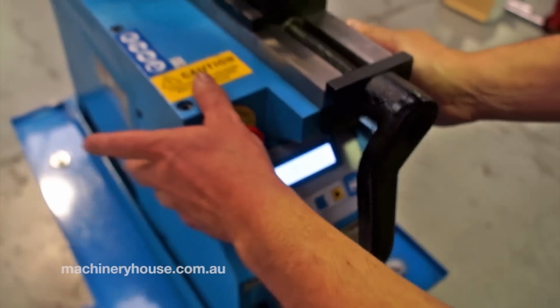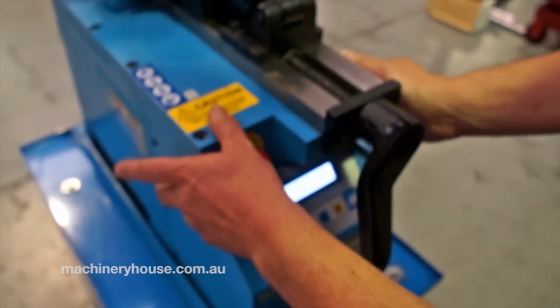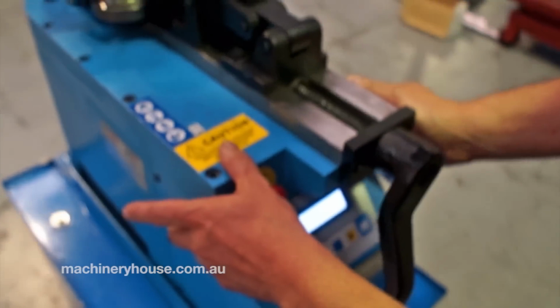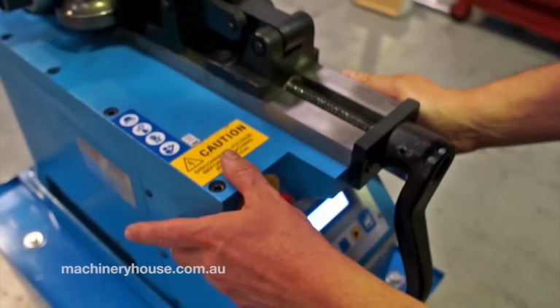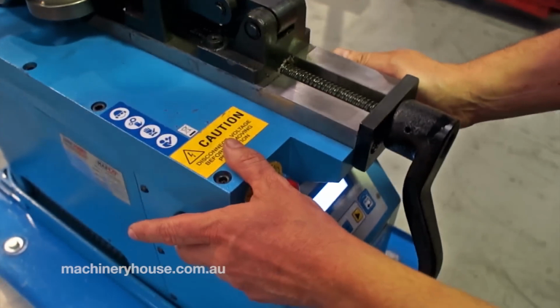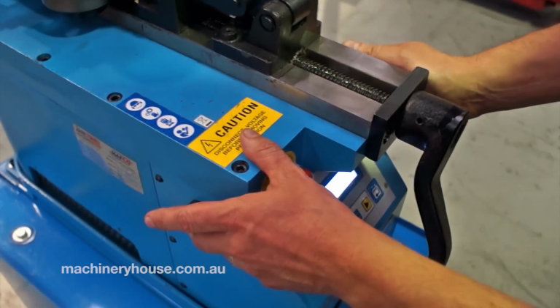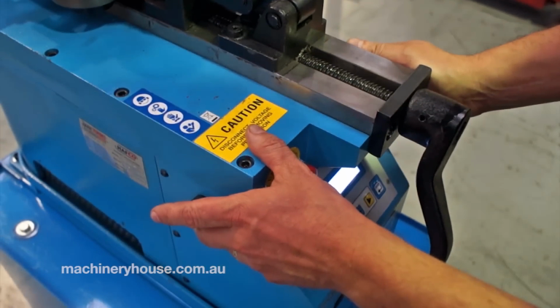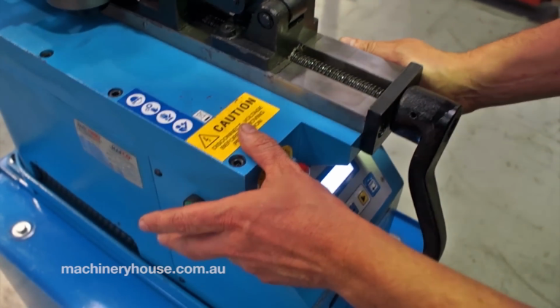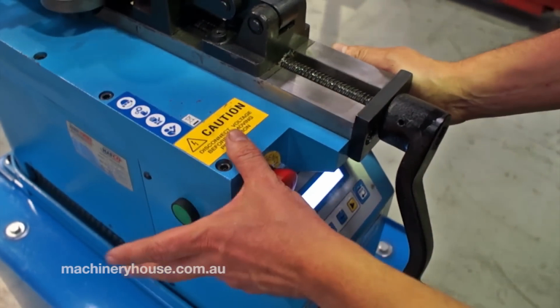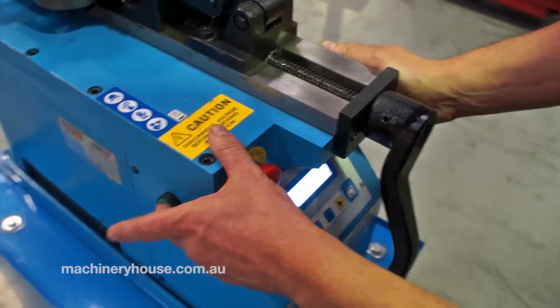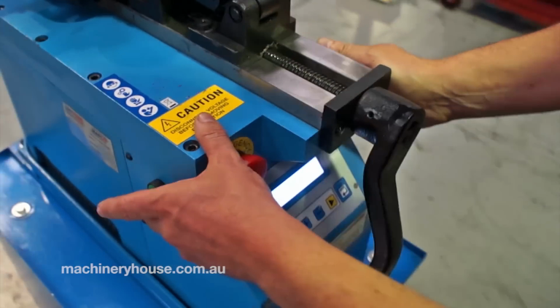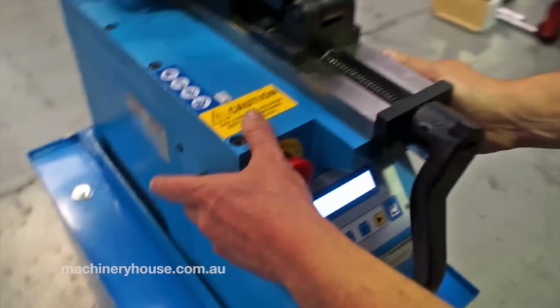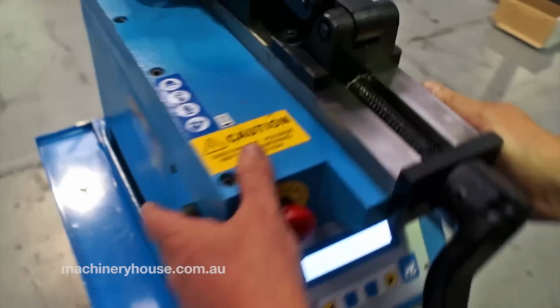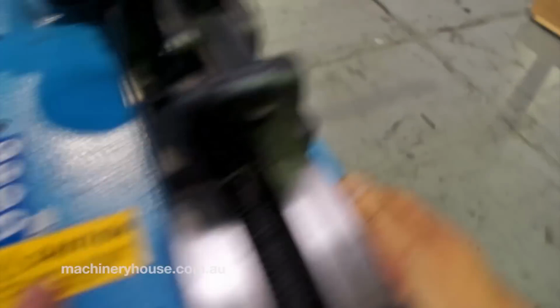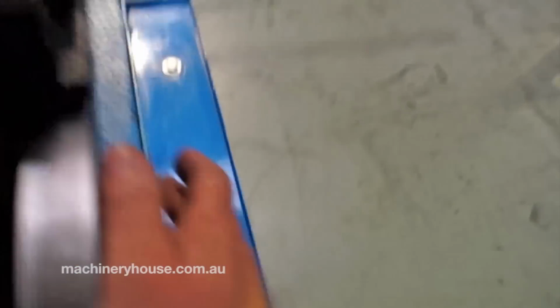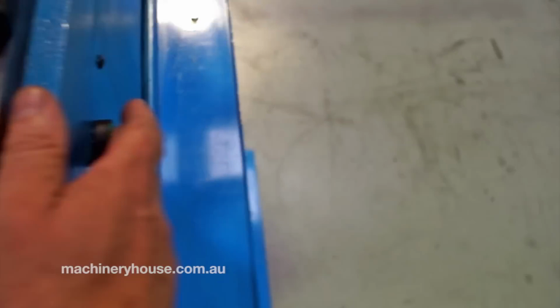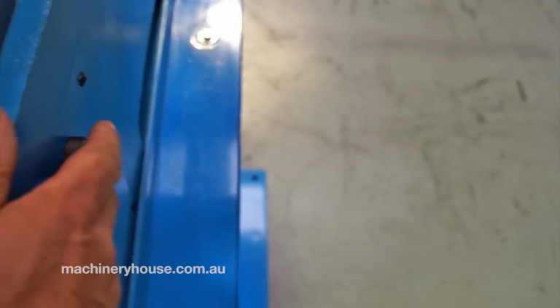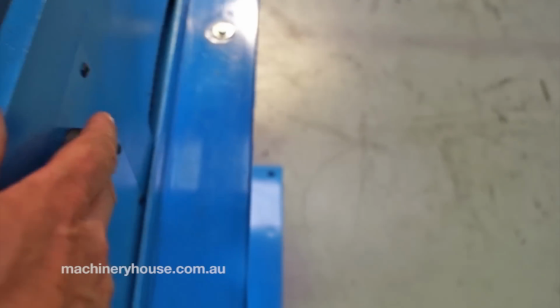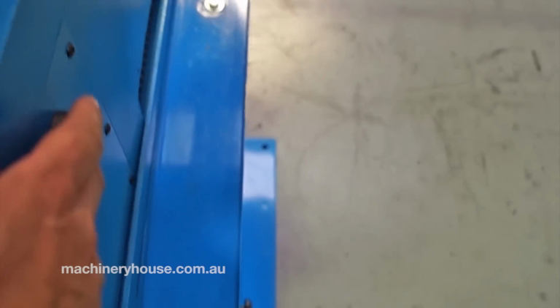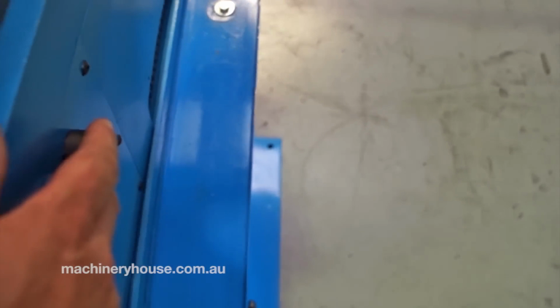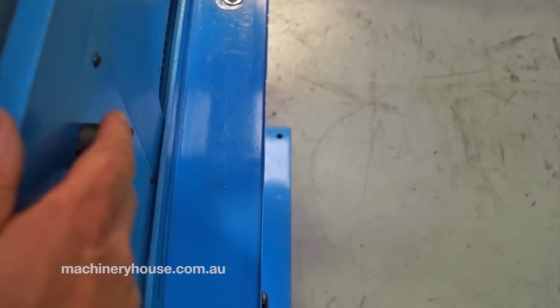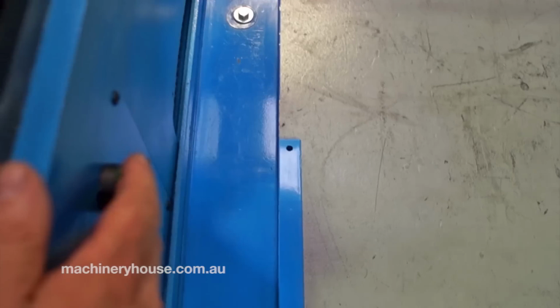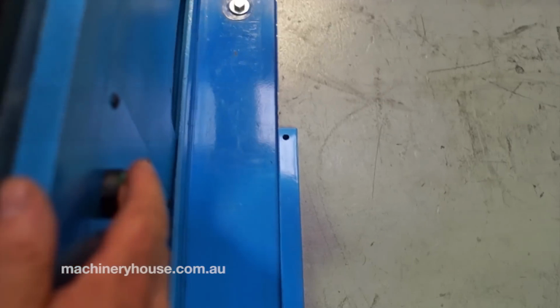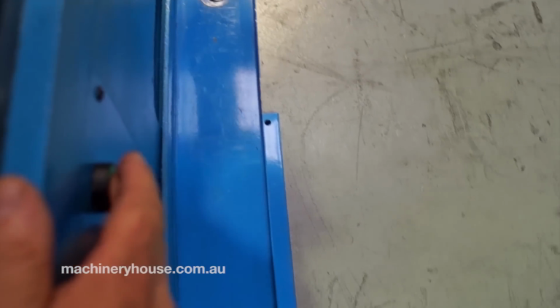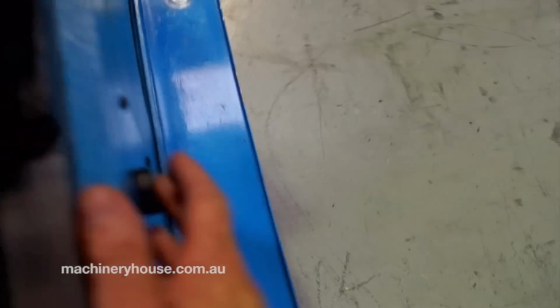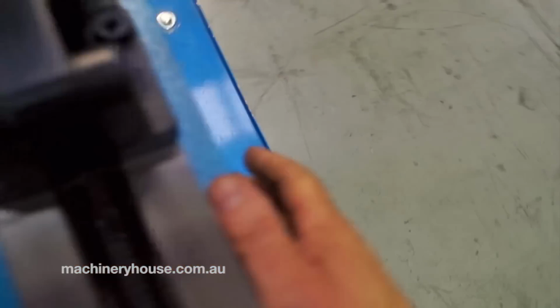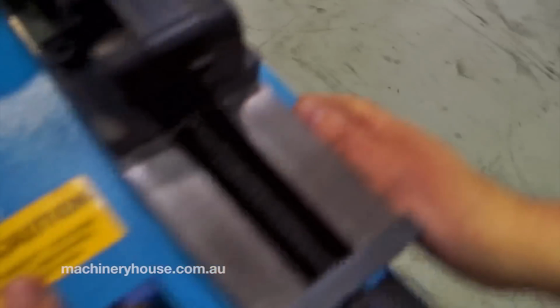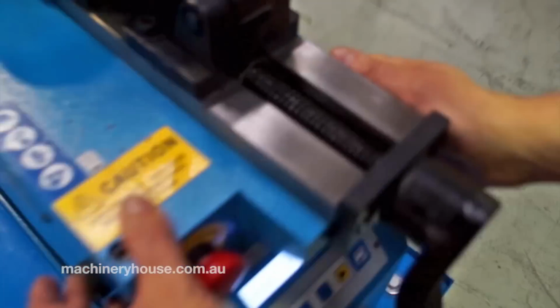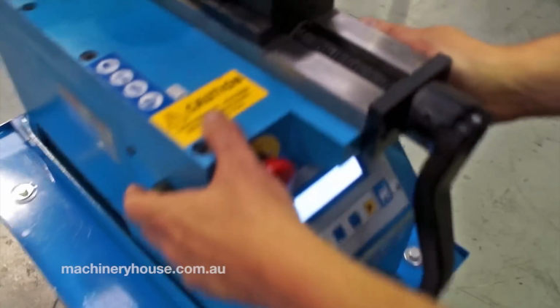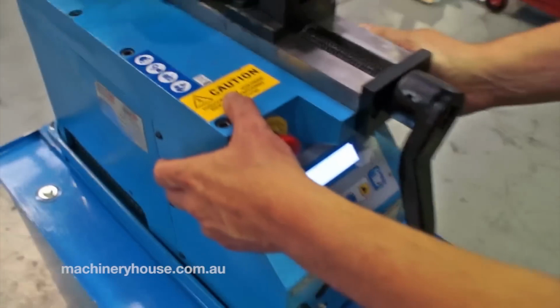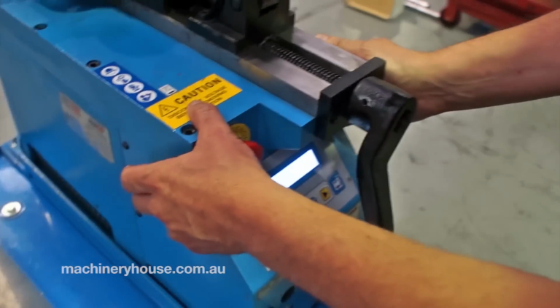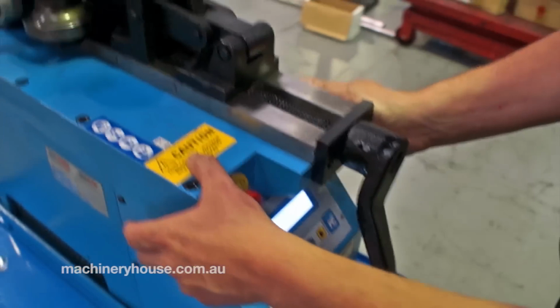You'll notice on the side here that there's a button on the left and the right. They must be pressed at the same time to make the machine operate.